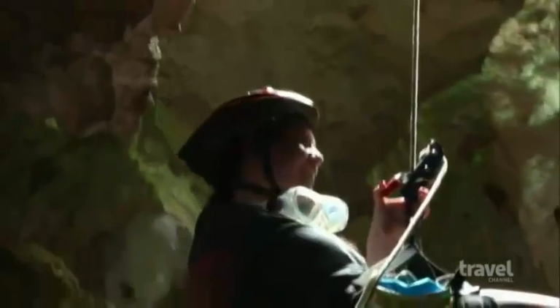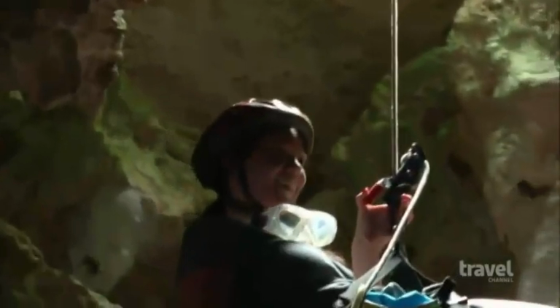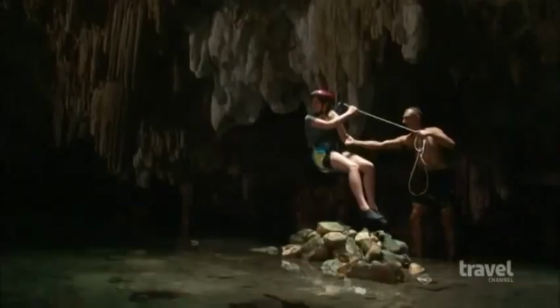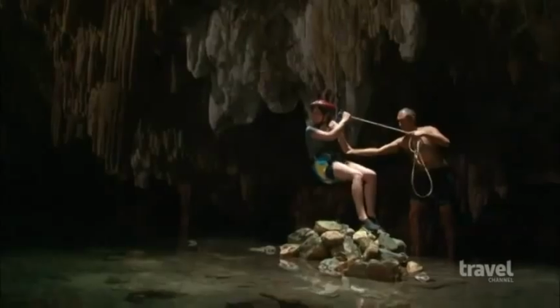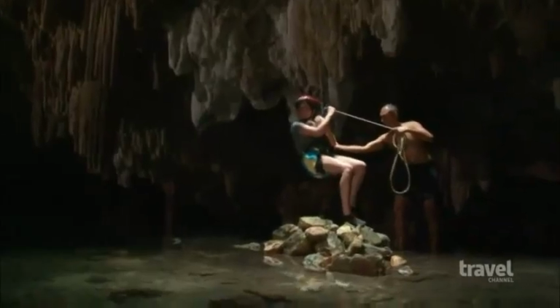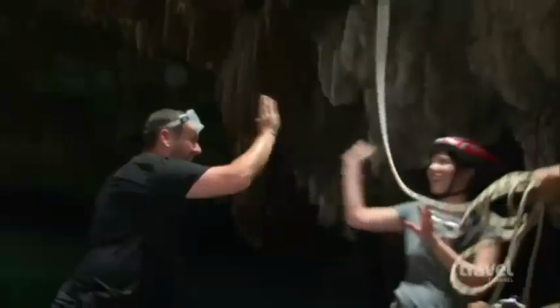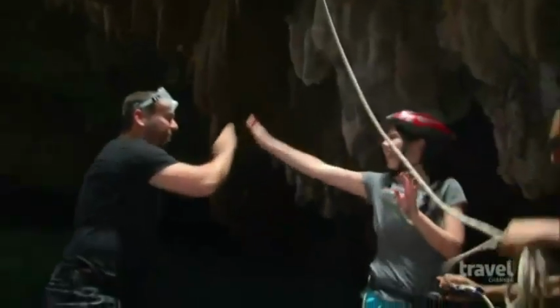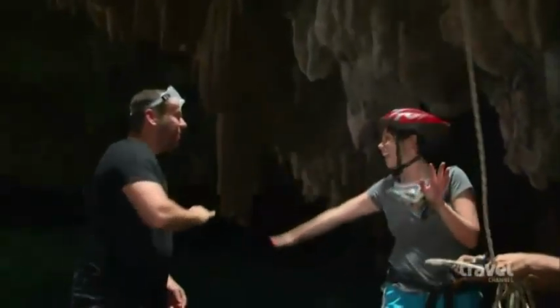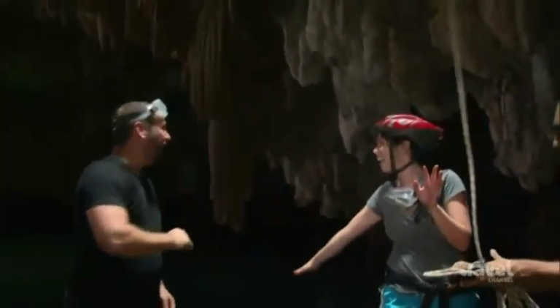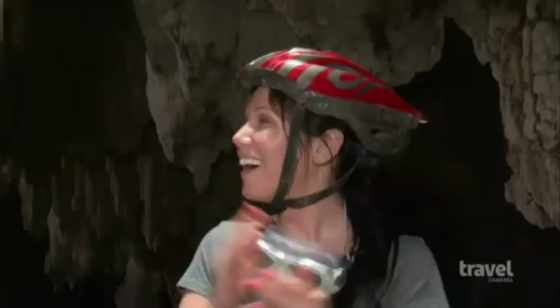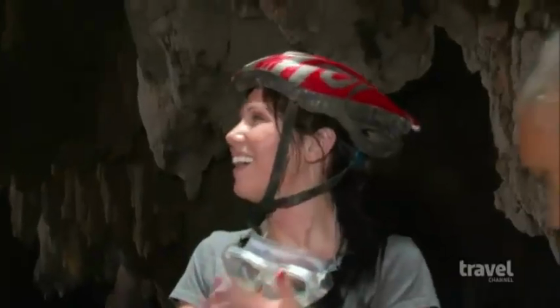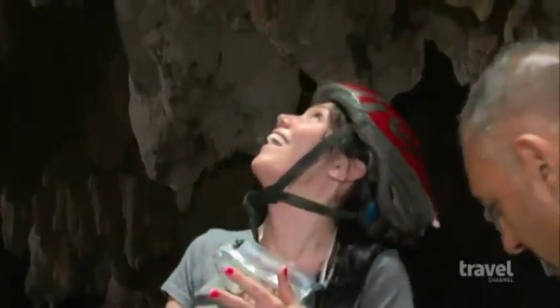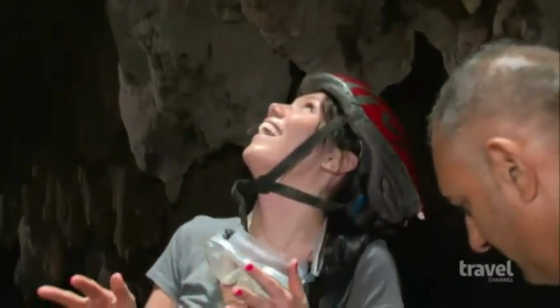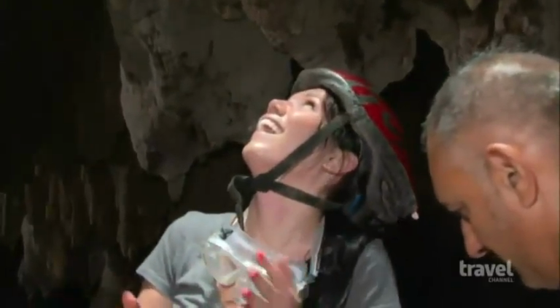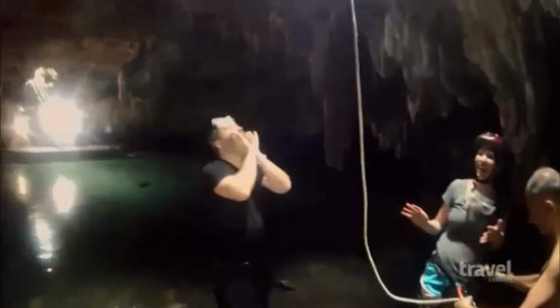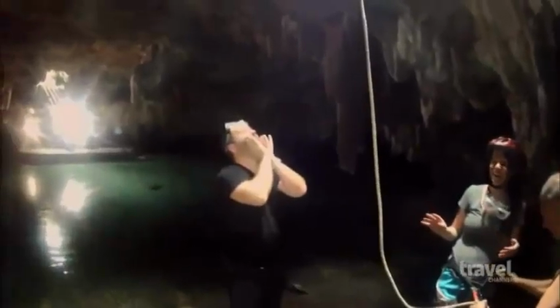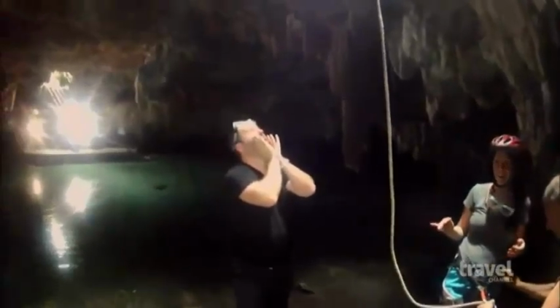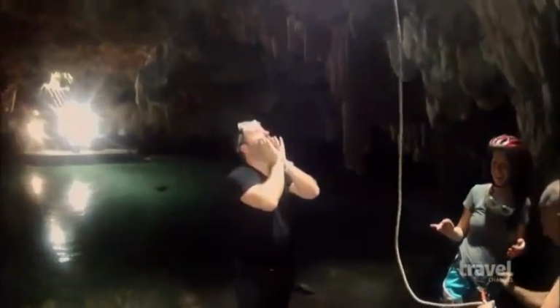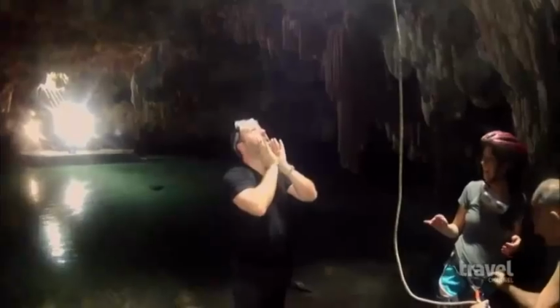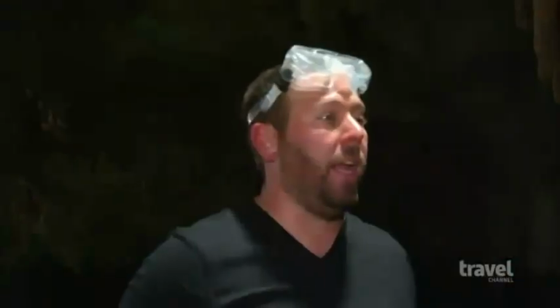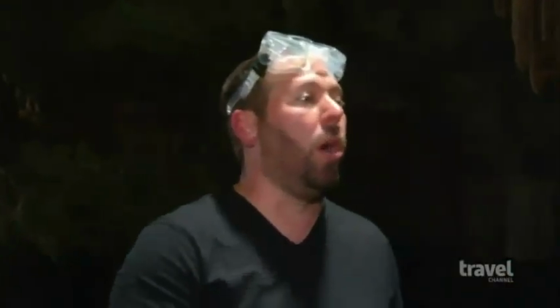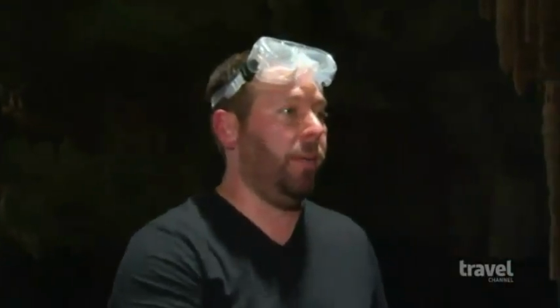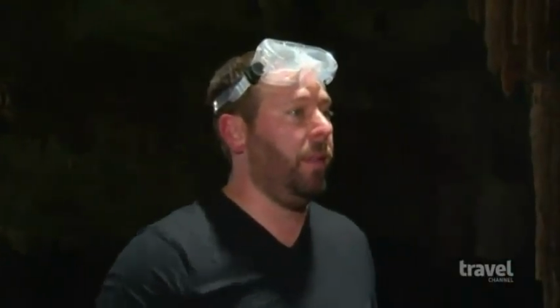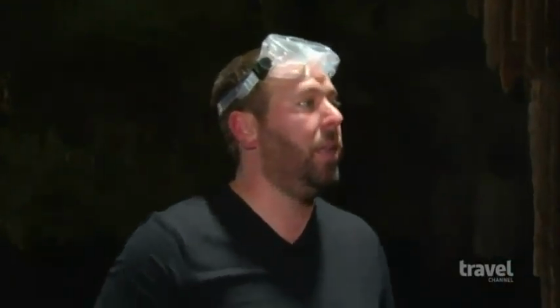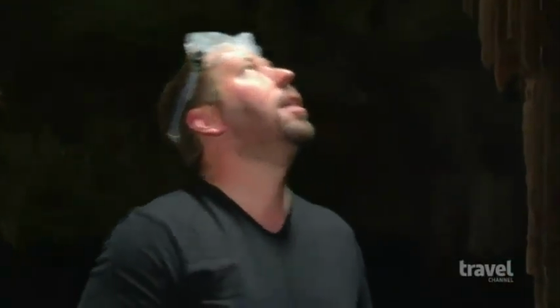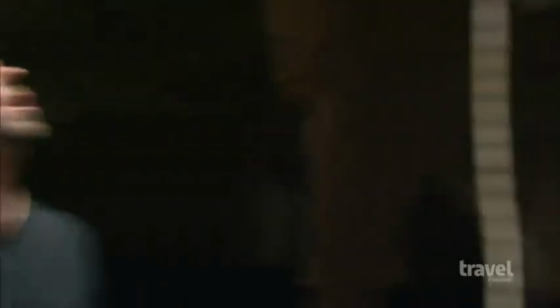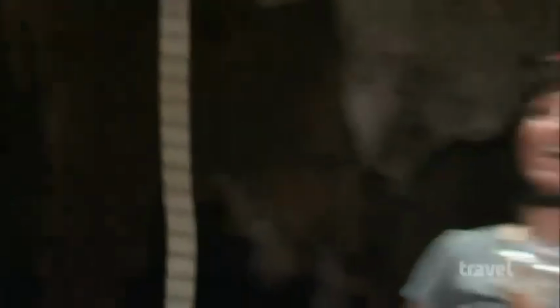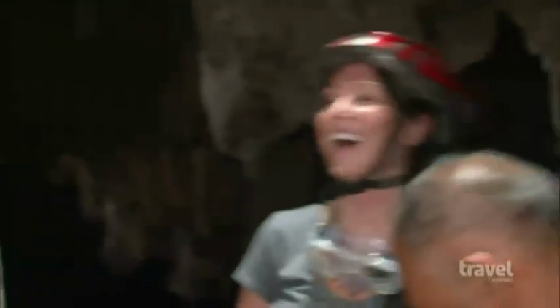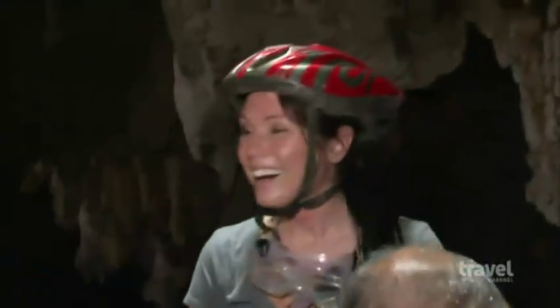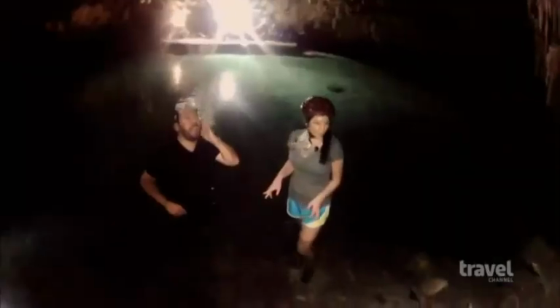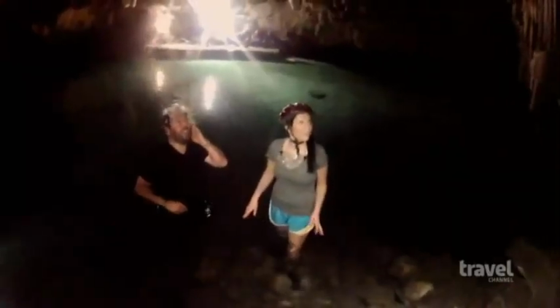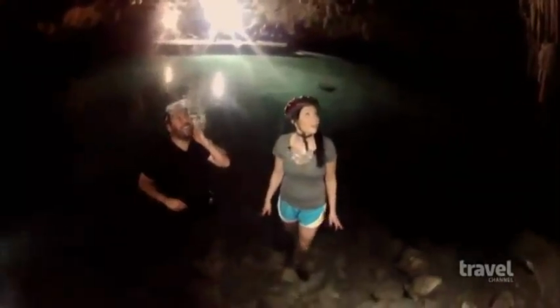I still can't believe what I just did. Good job. She looked like a regular cave explorer. Like Dora. Jordan's coming down. Here he goes.